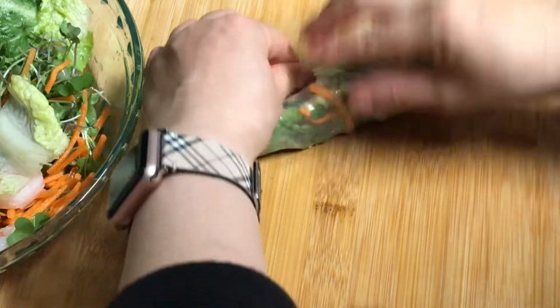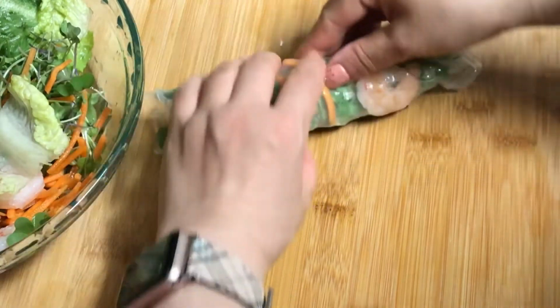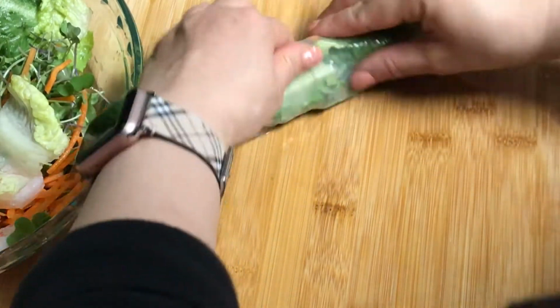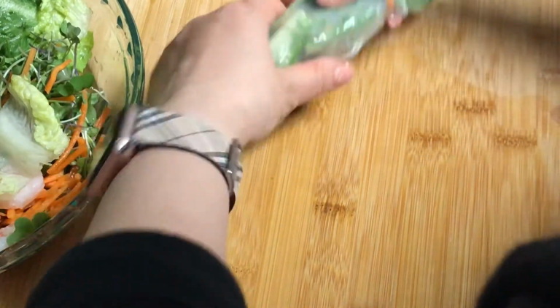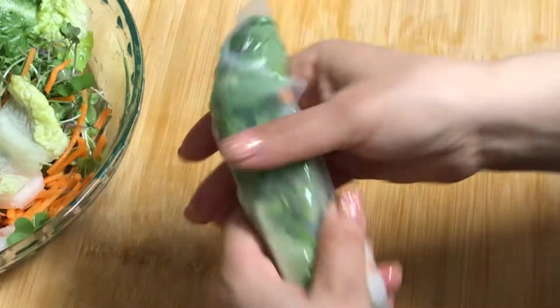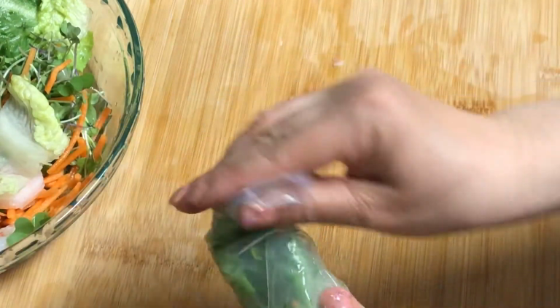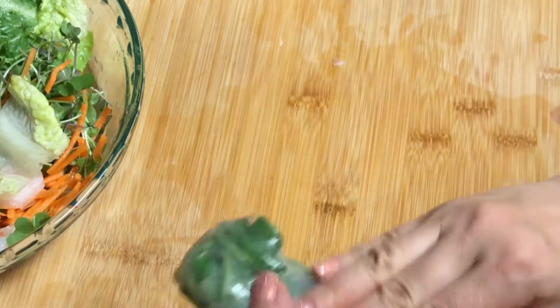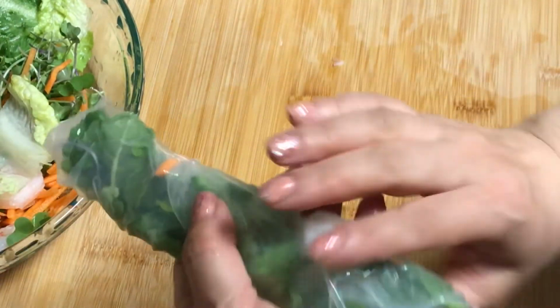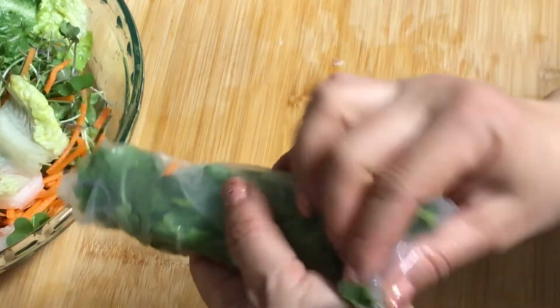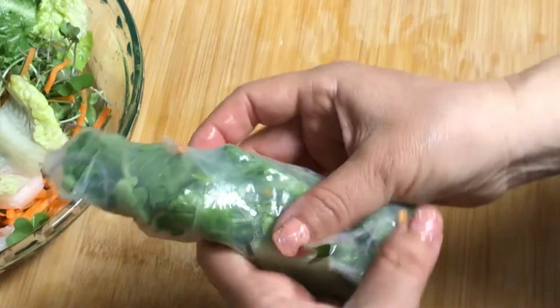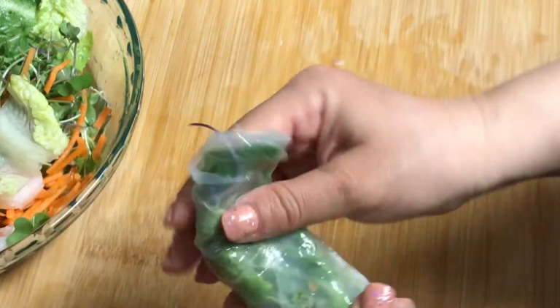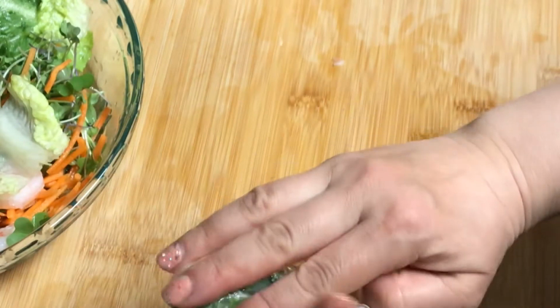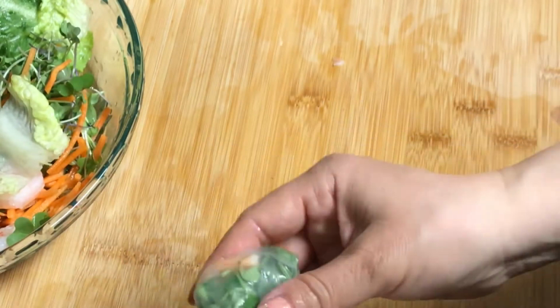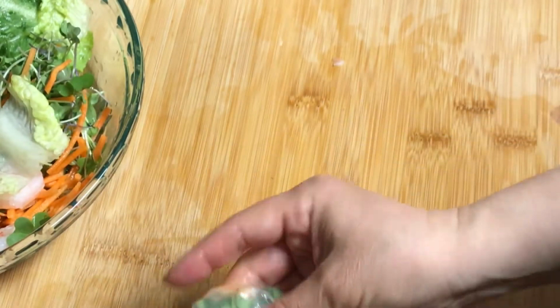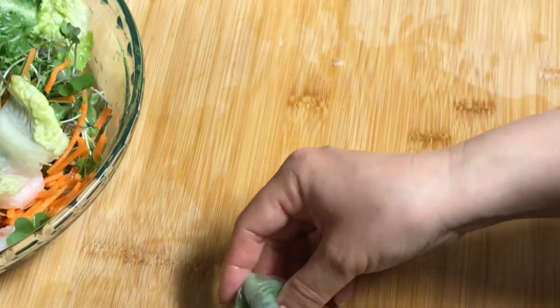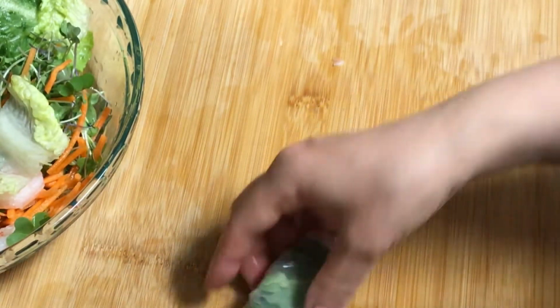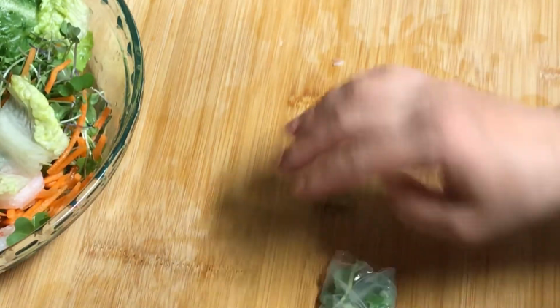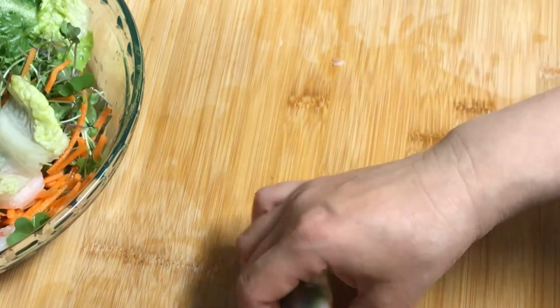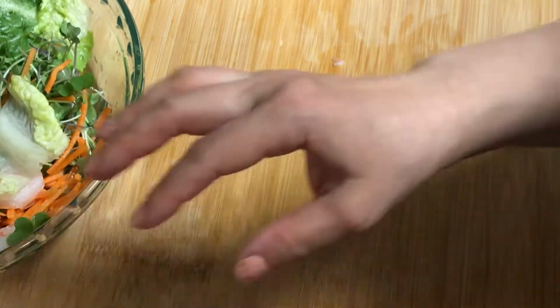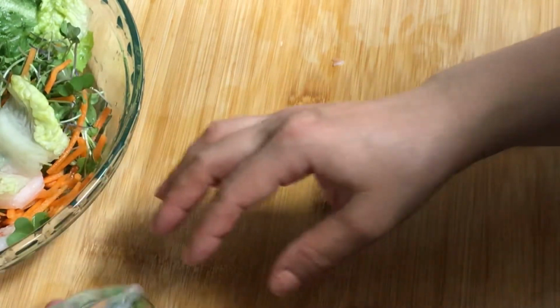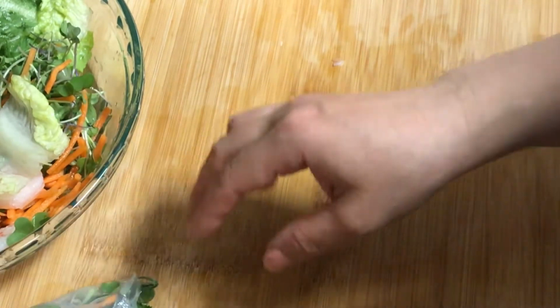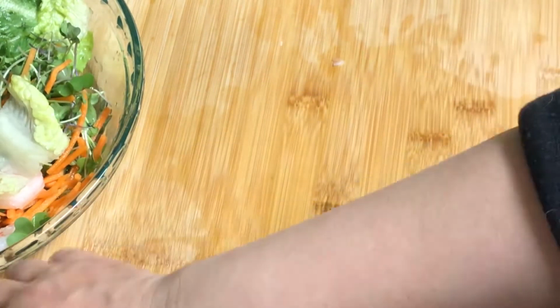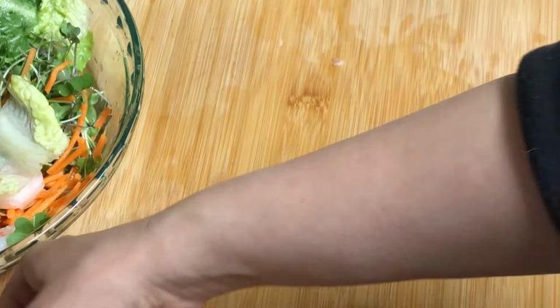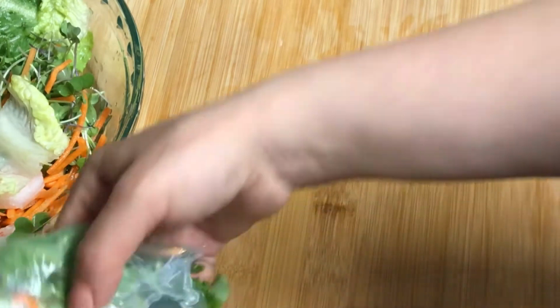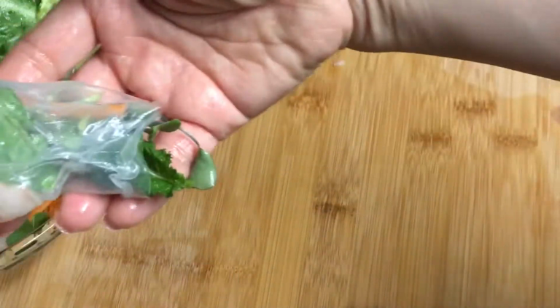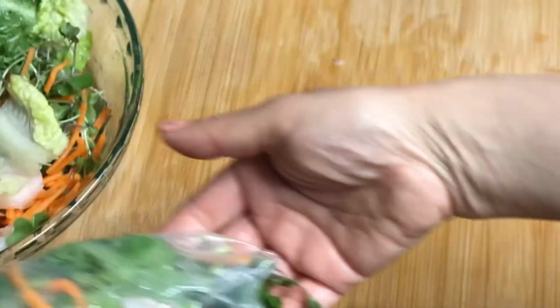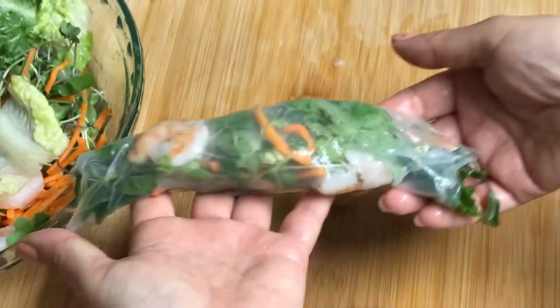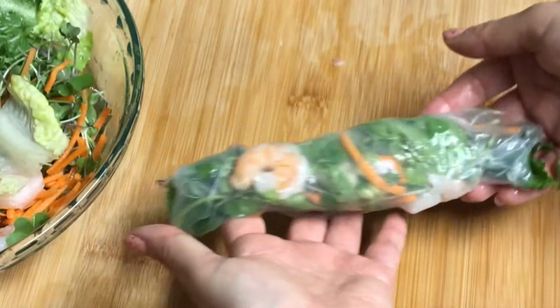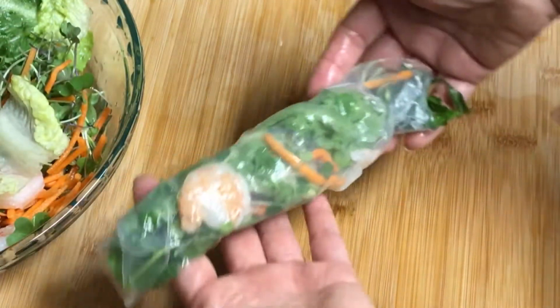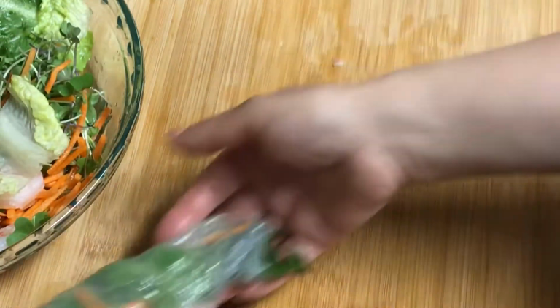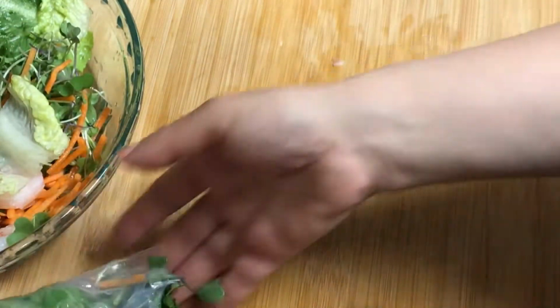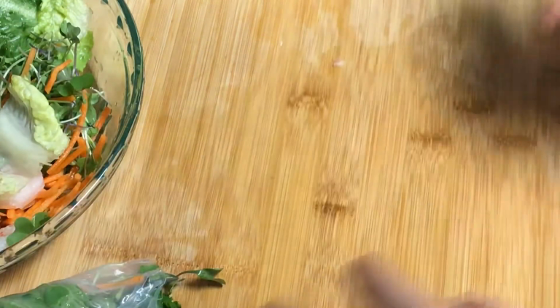I guess you have to do it quickly before it dries out, because once it dries out... all right, this is my second one. Let's try these.